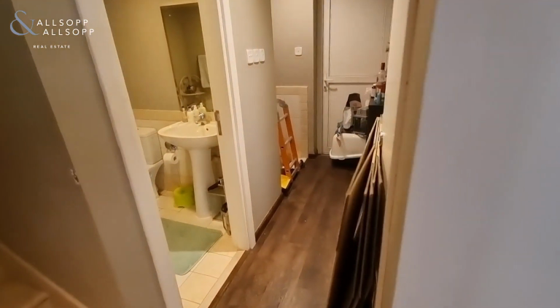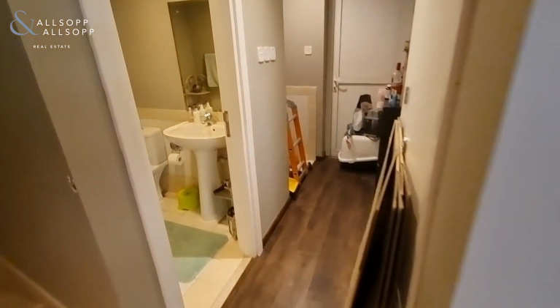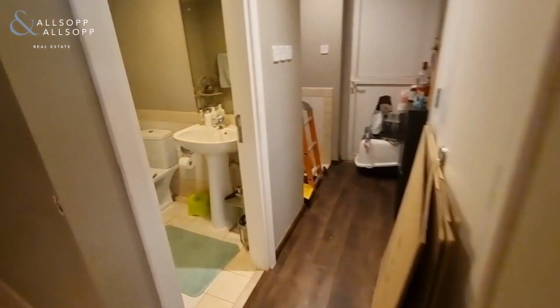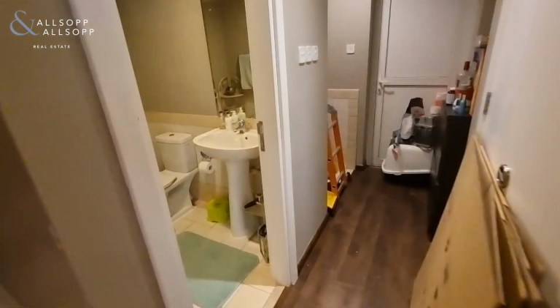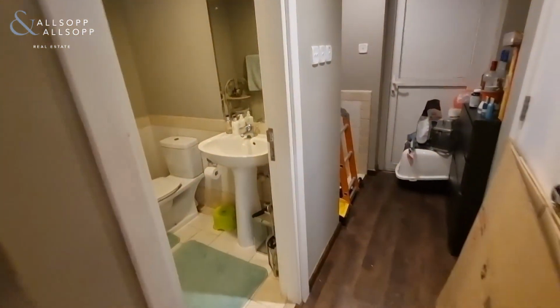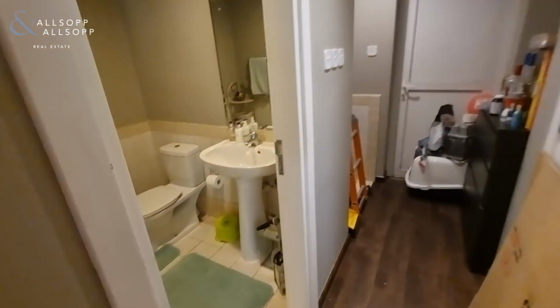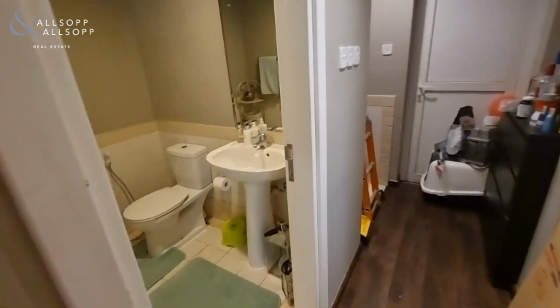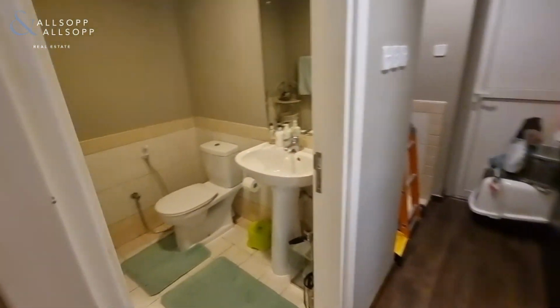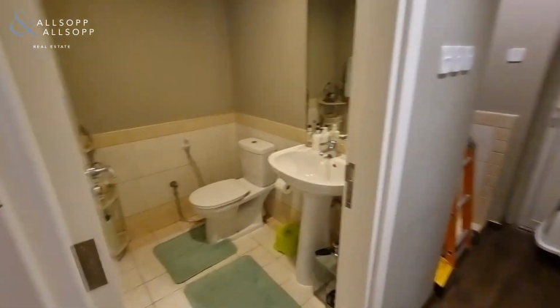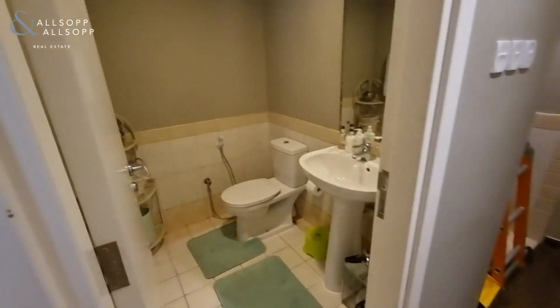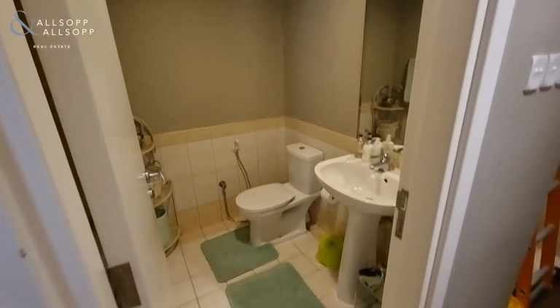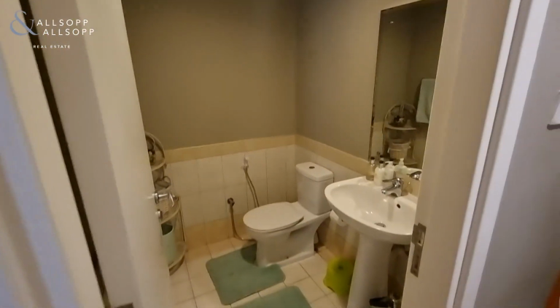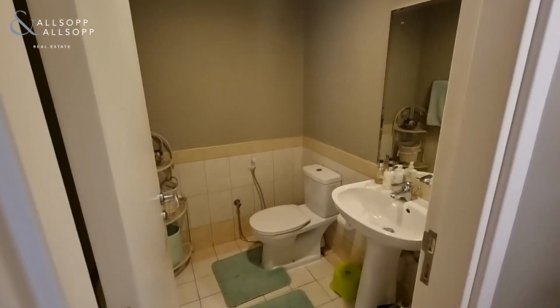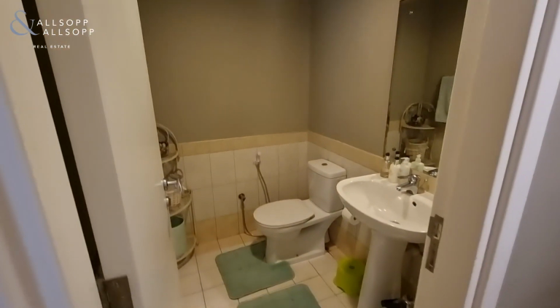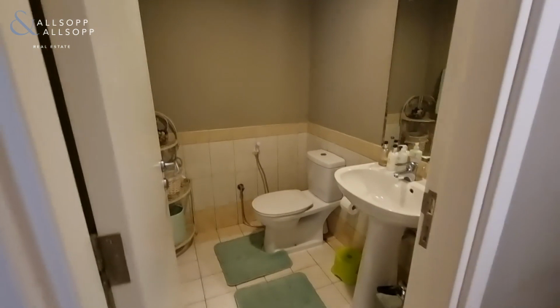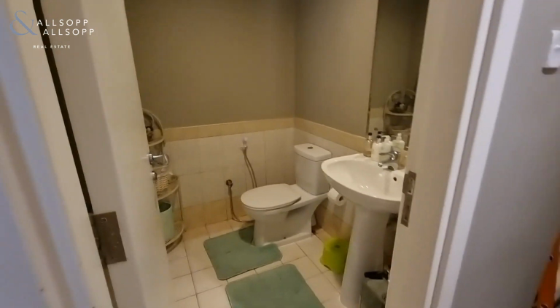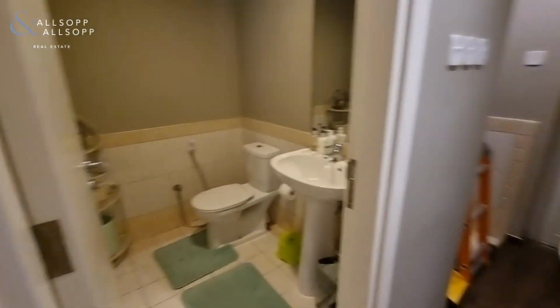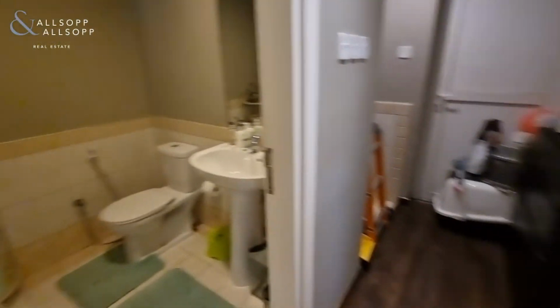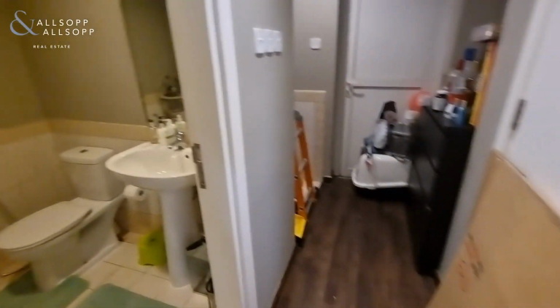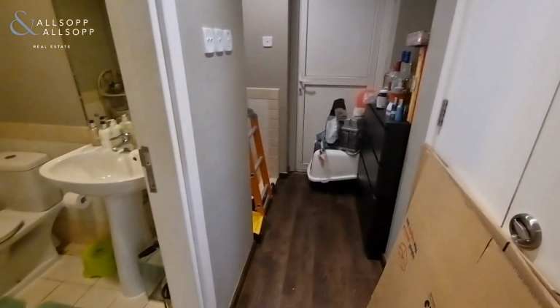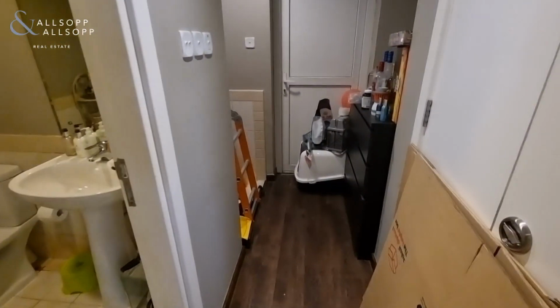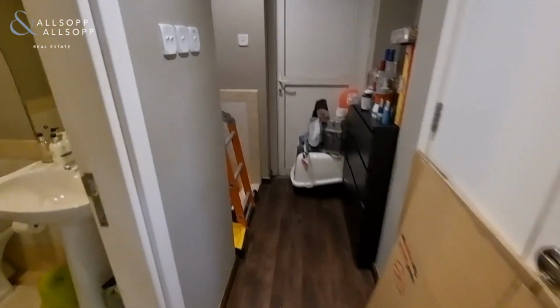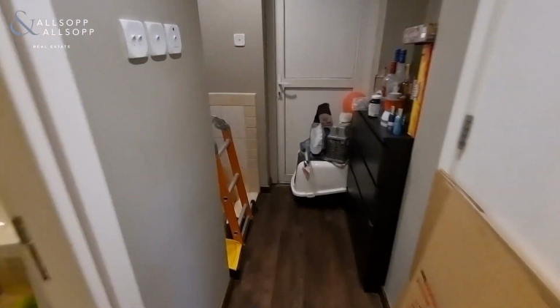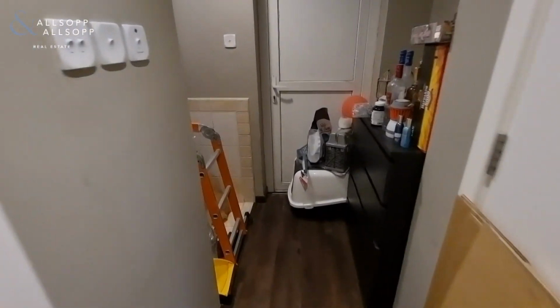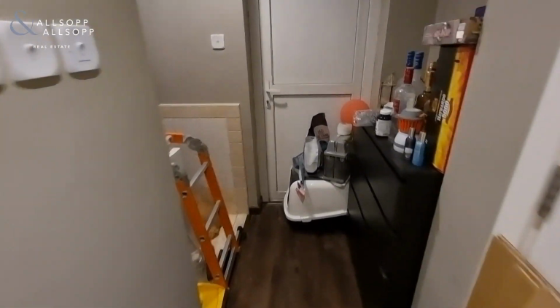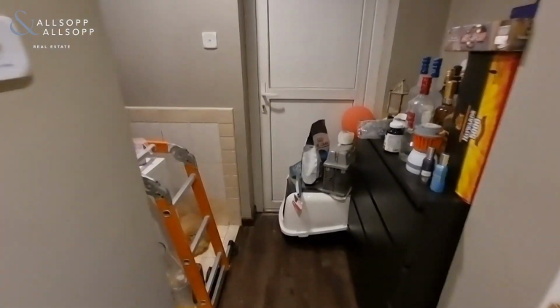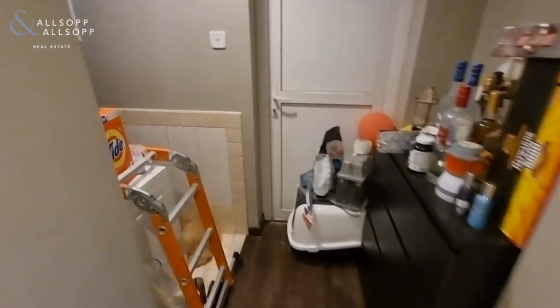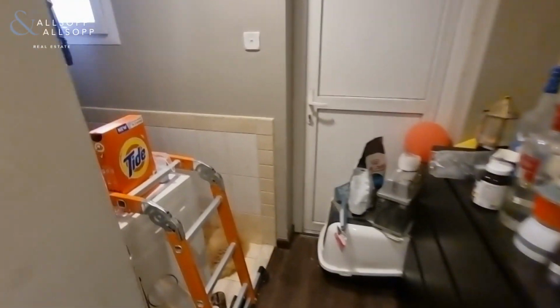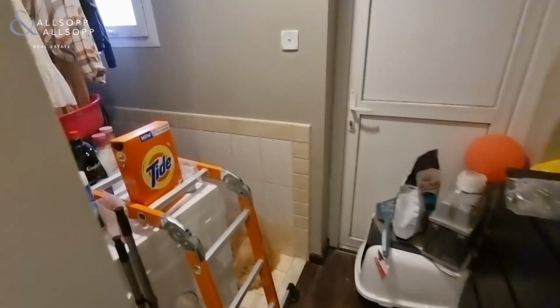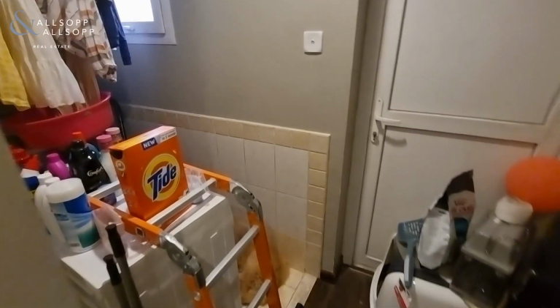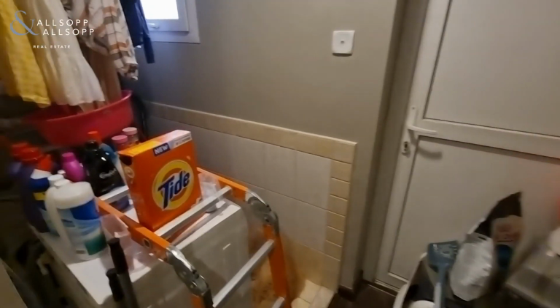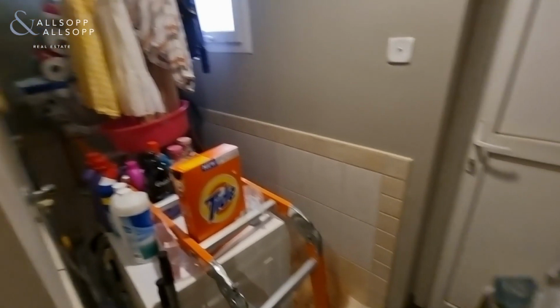And here is the guest toilet and the storage downstairs.